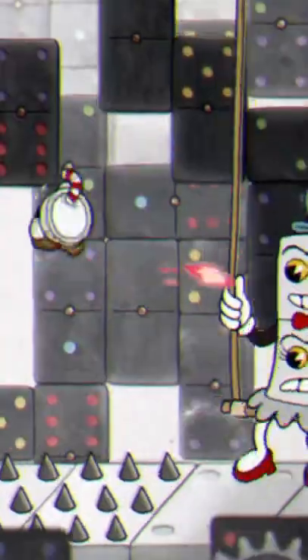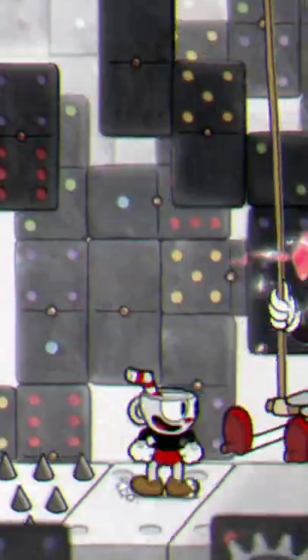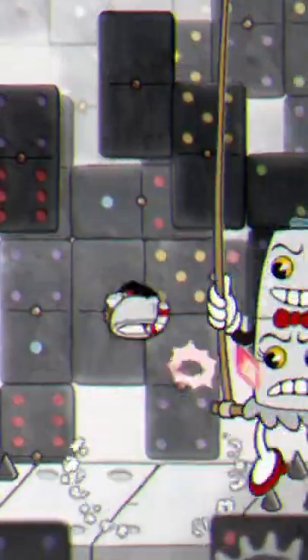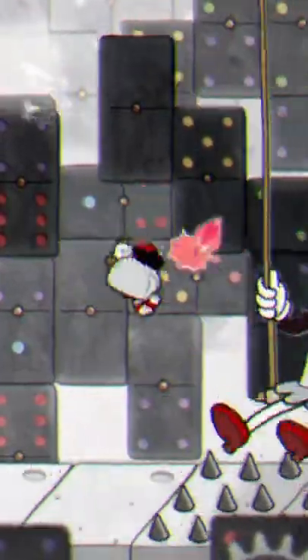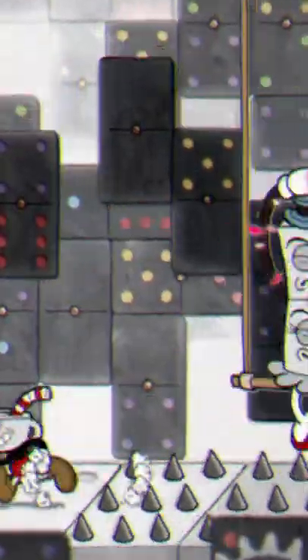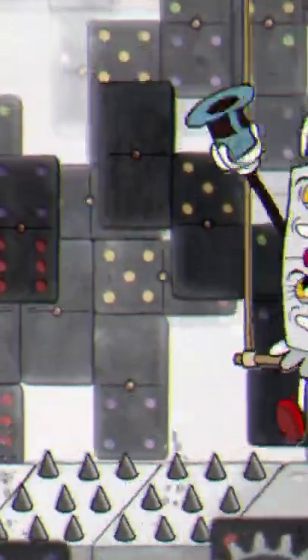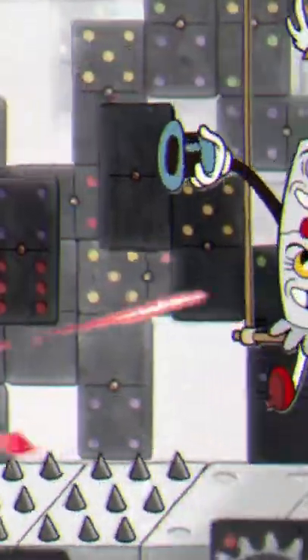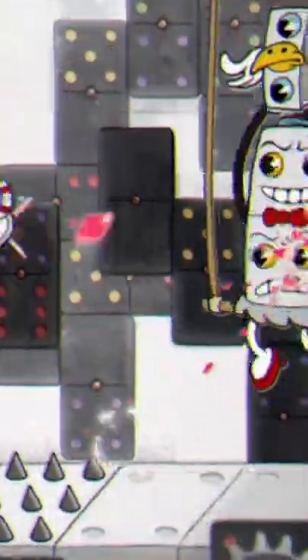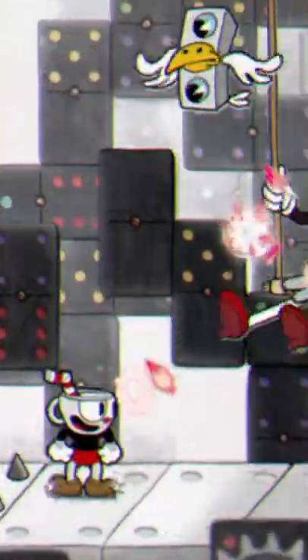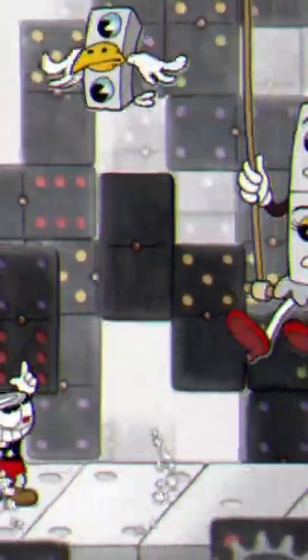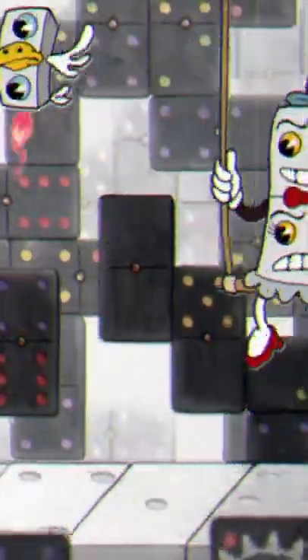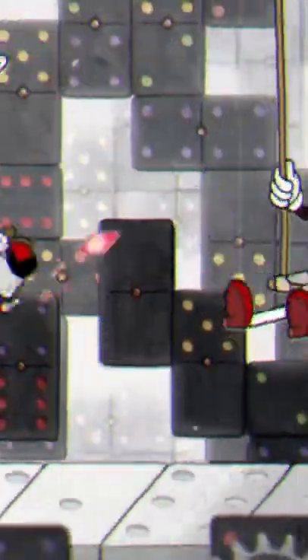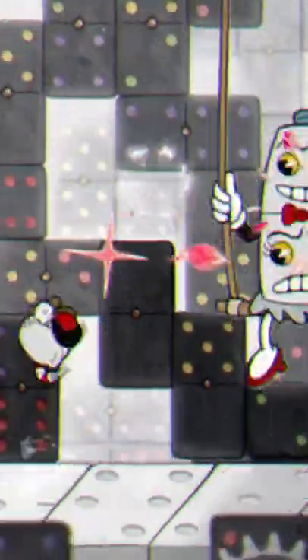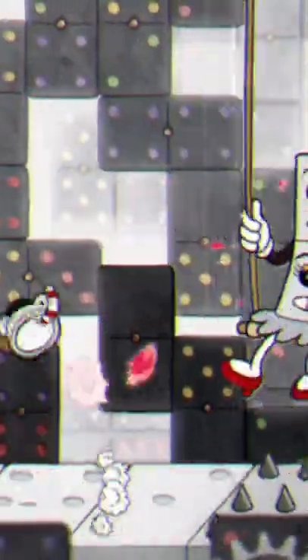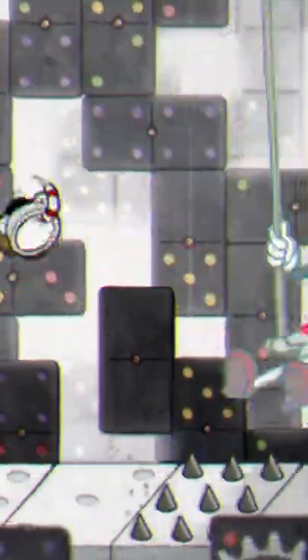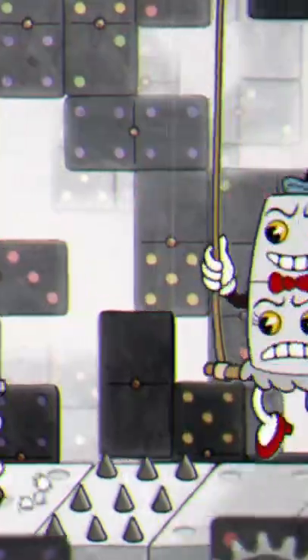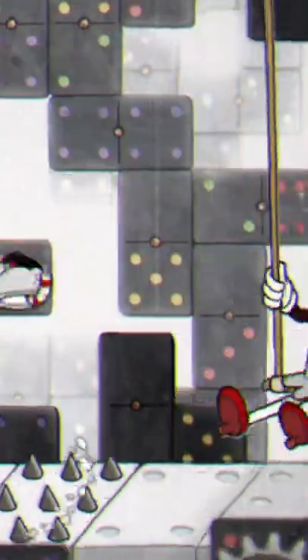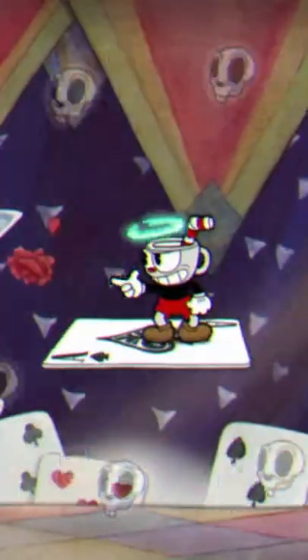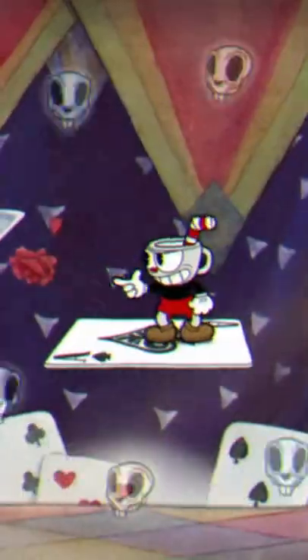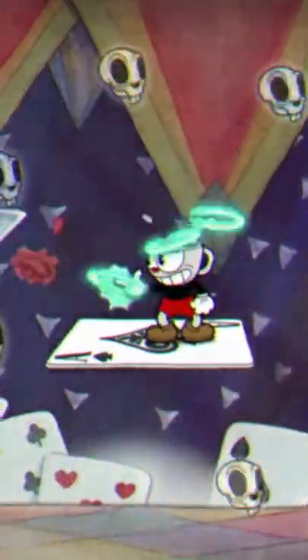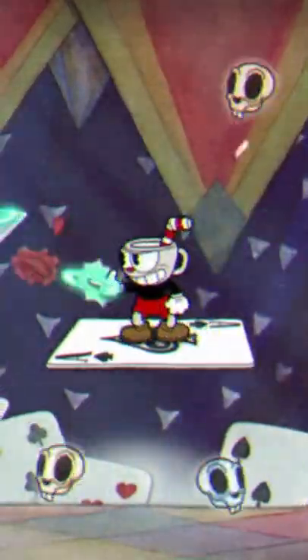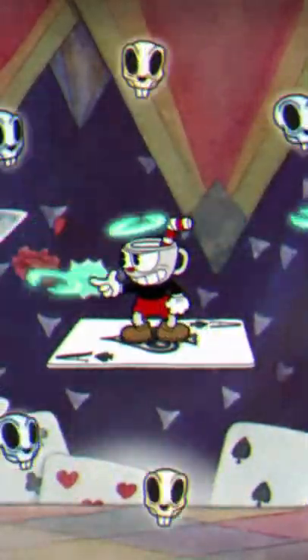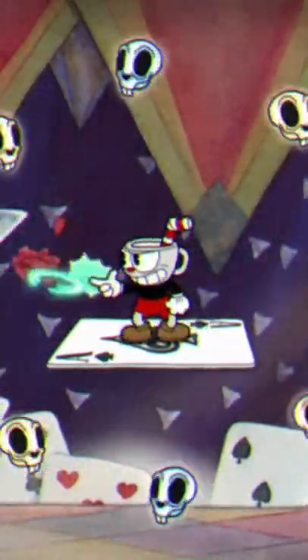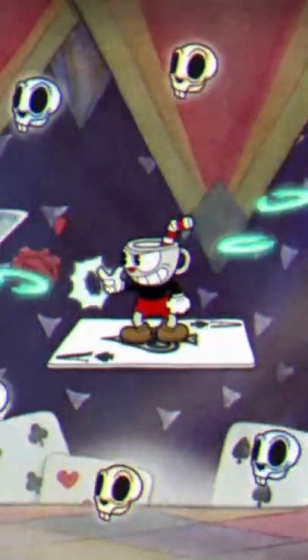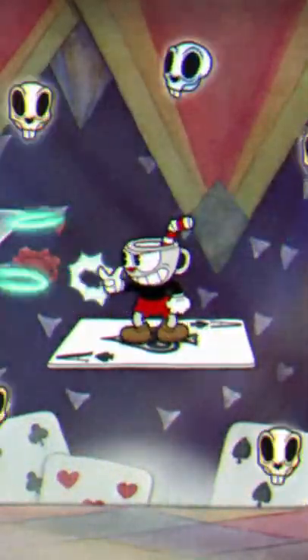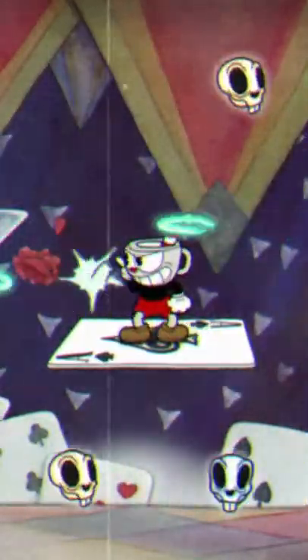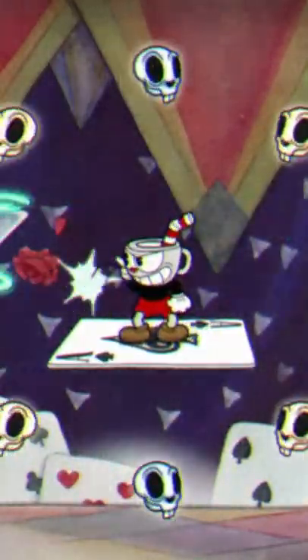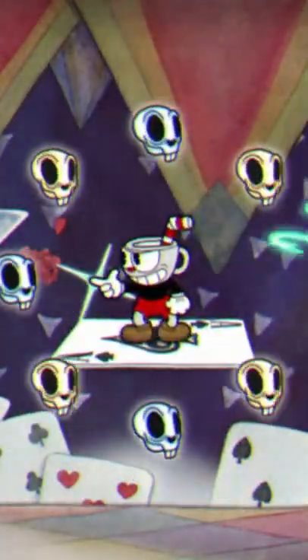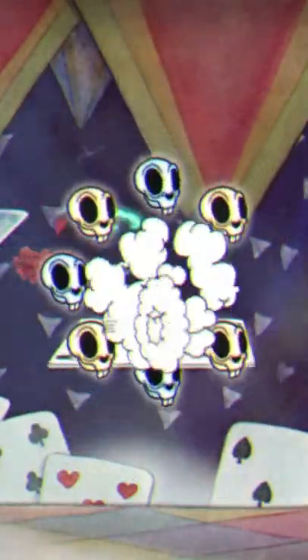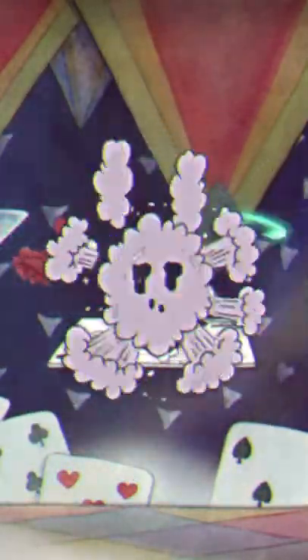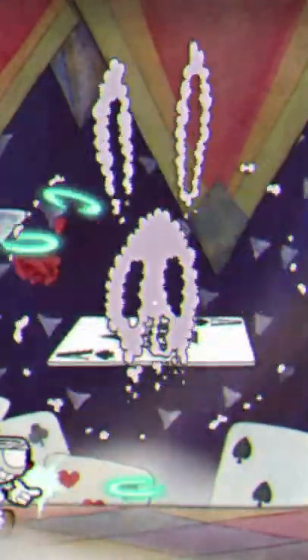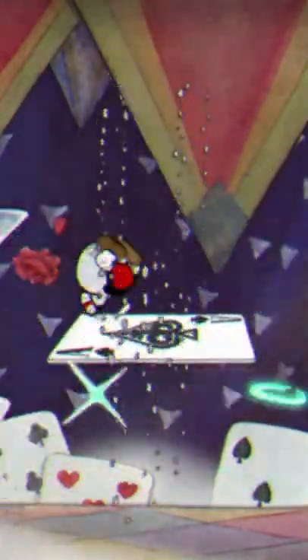For Pippin Dot, you're going to want to use the crack shot and then focus on jumping over the spikes instead of dashing. For Hoppus Pocus, you're going to want to use the roundabout and then just dash through the skulls whenever they appear.